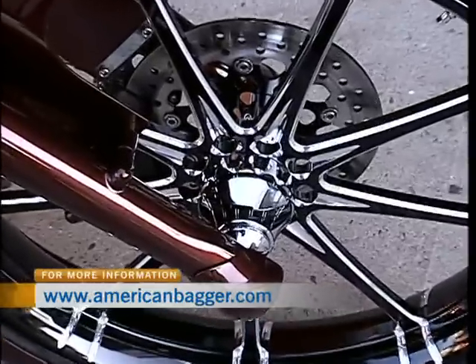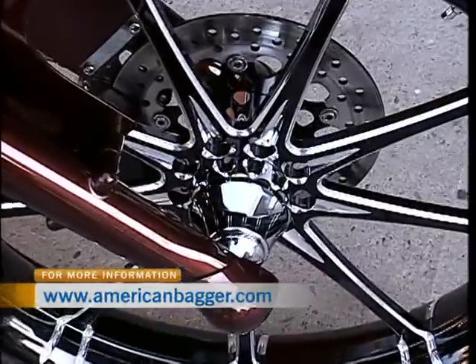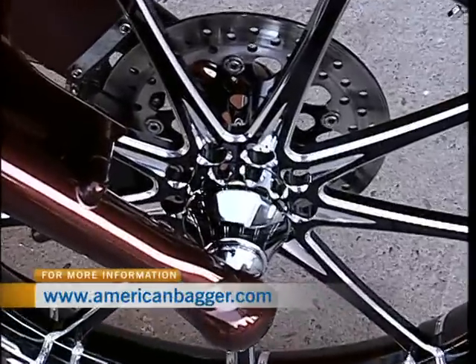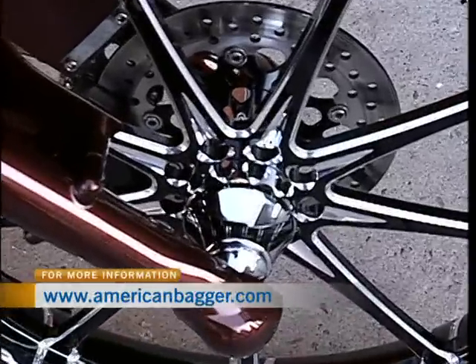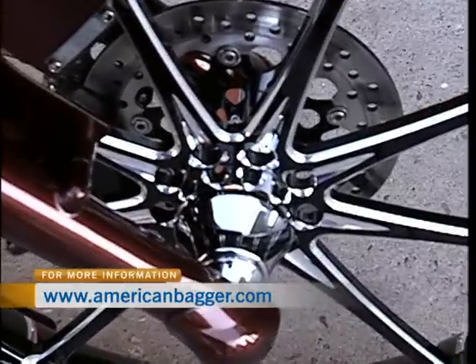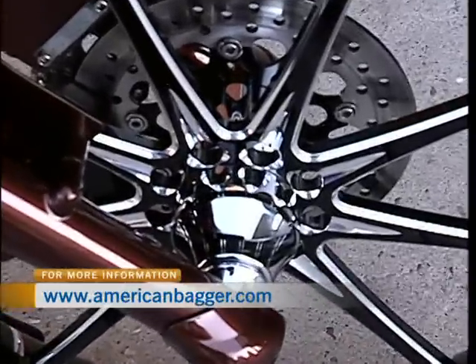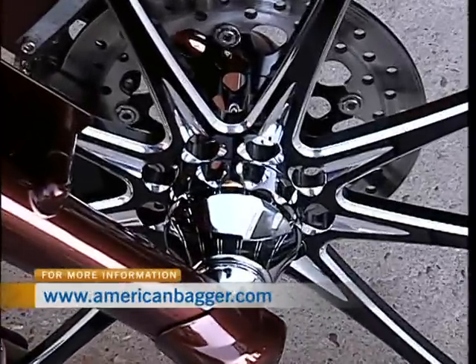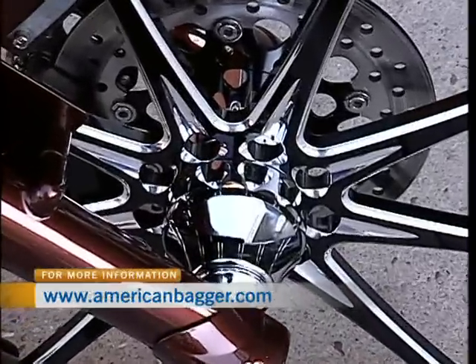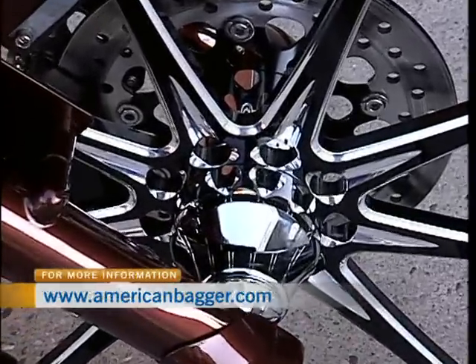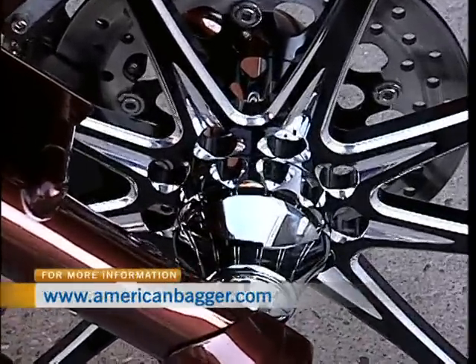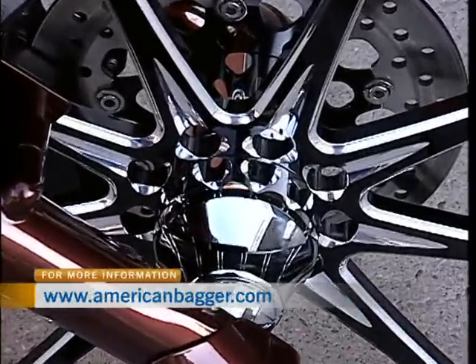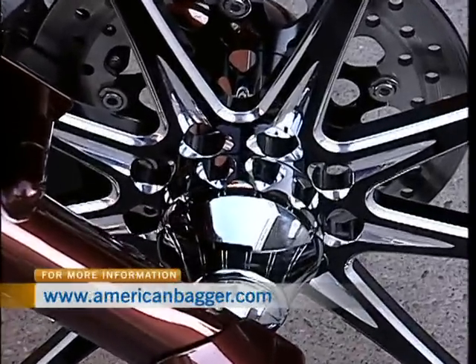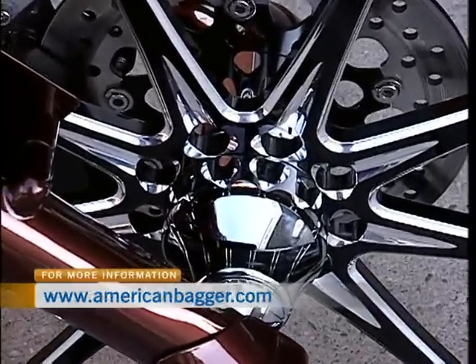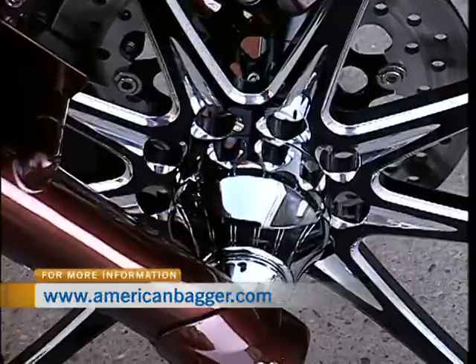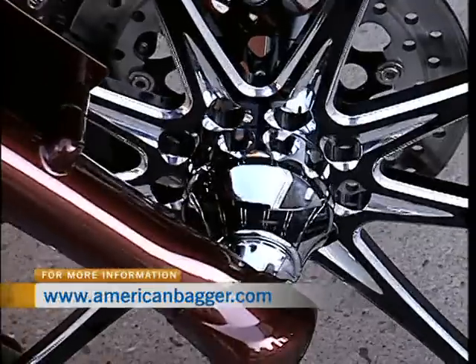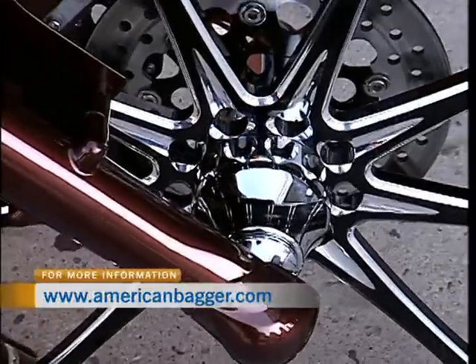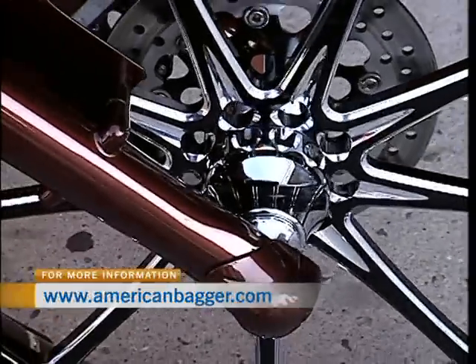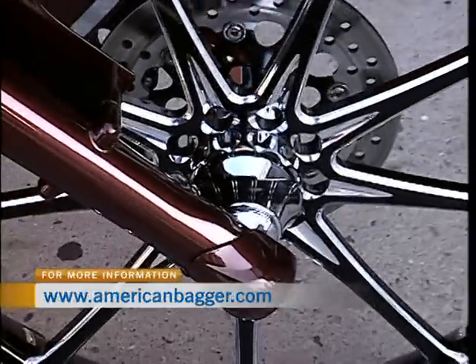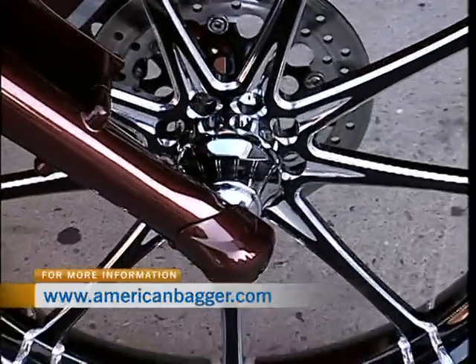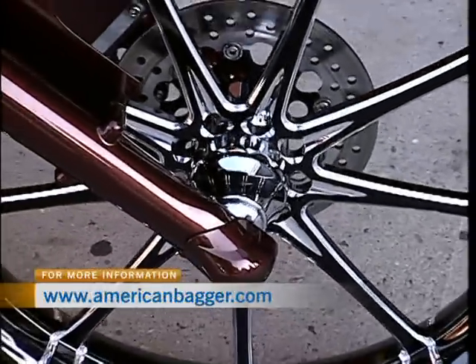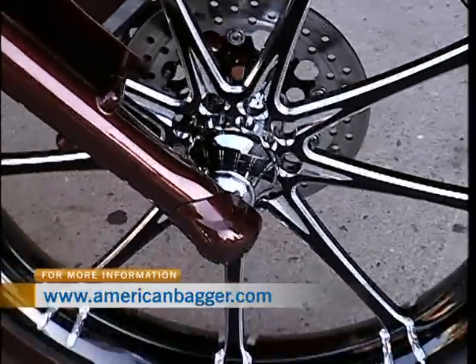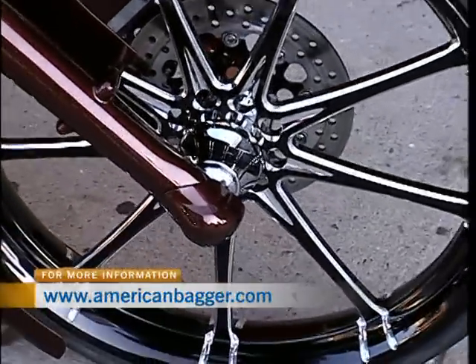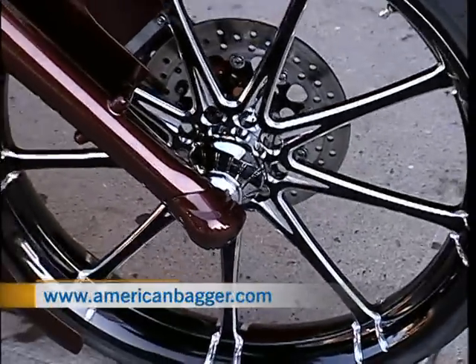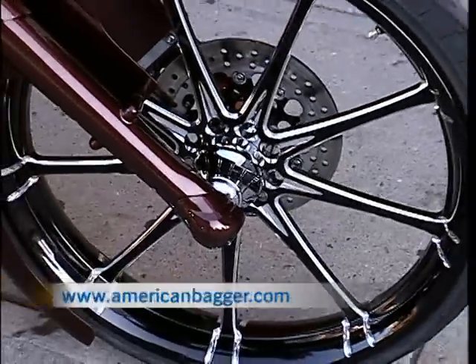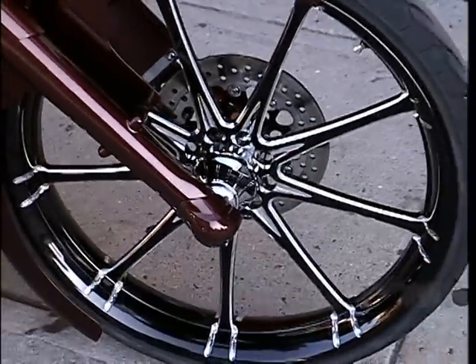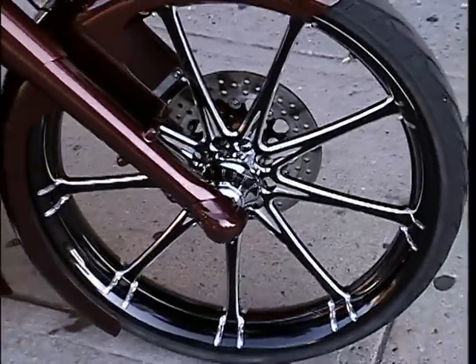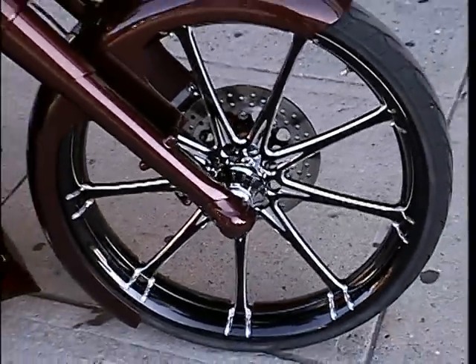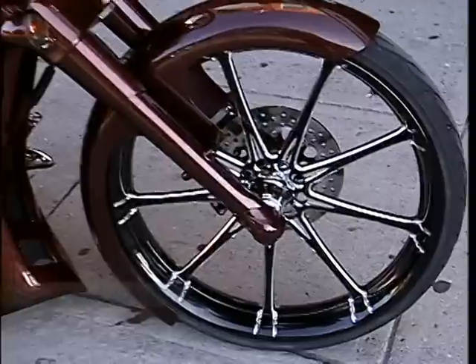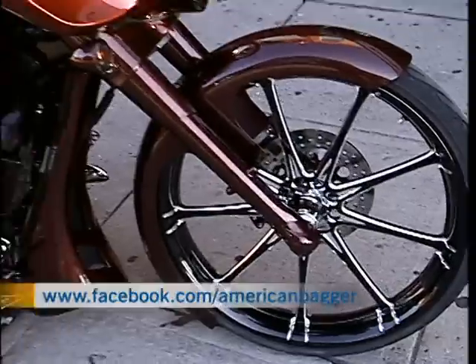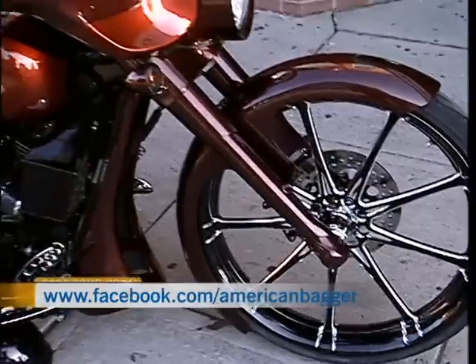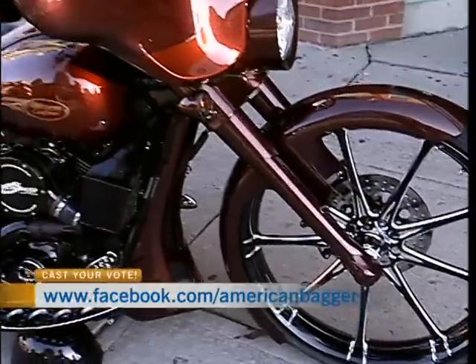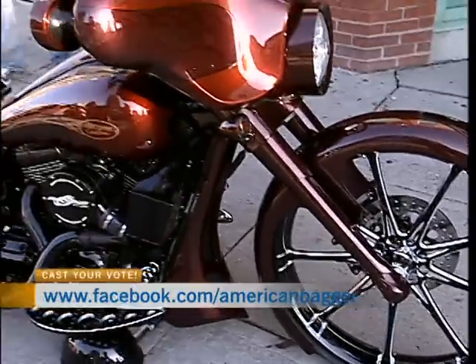The bike was basically constructed by a bunch of my friends — we all get together on Tuesday nights and work on bikes and mess around. Isn't that amazing? And you did this. This is incredible.